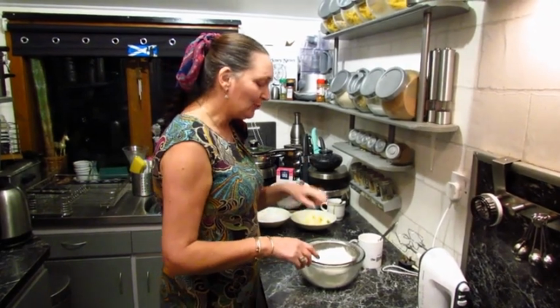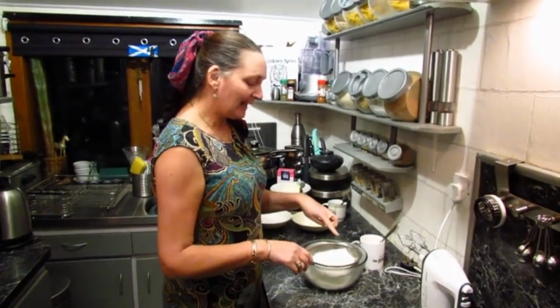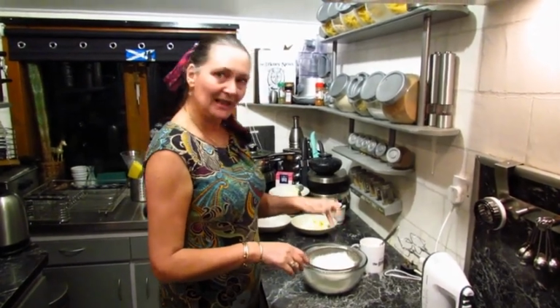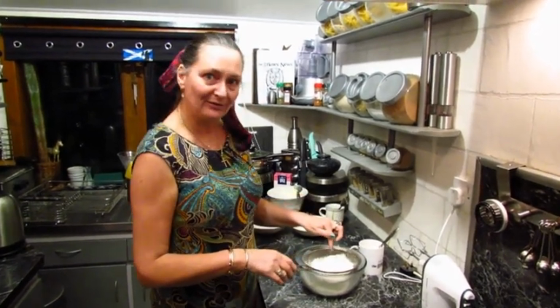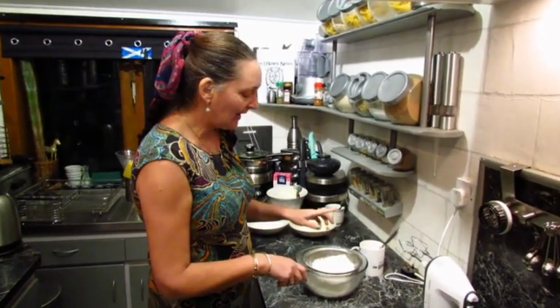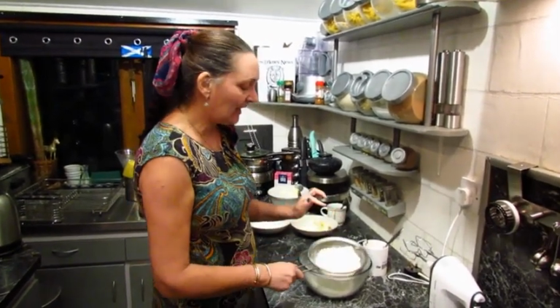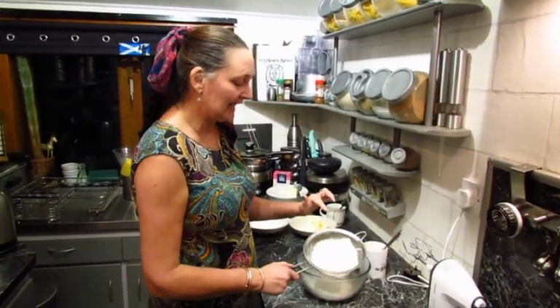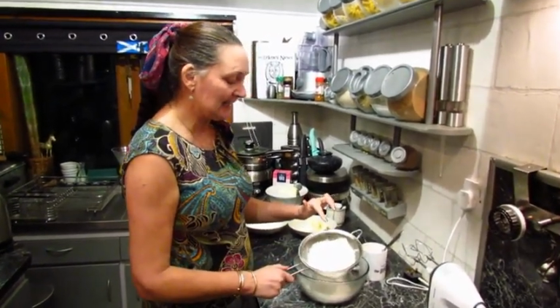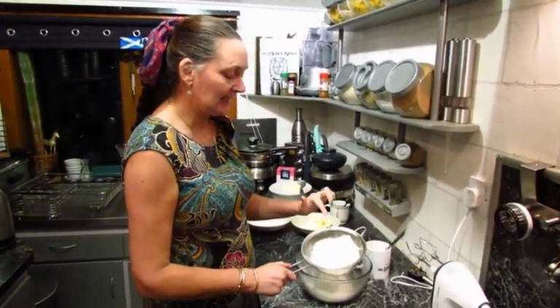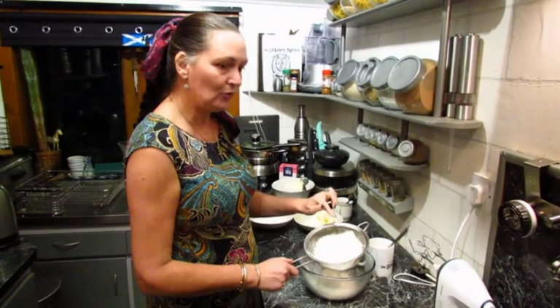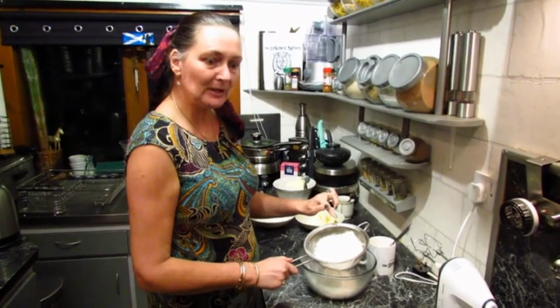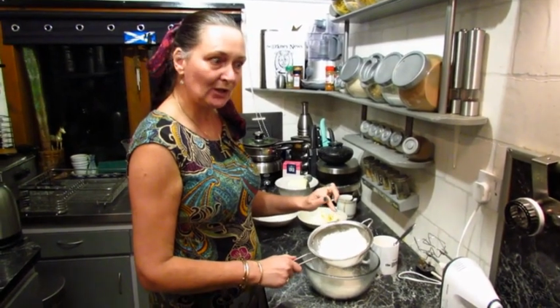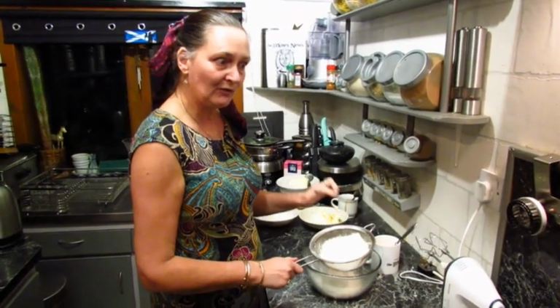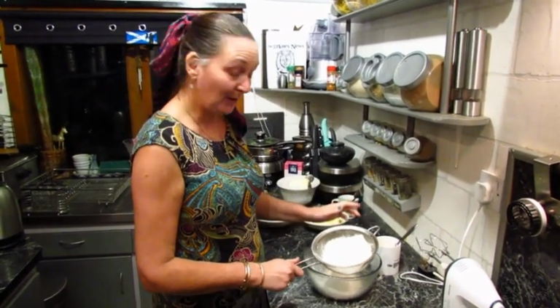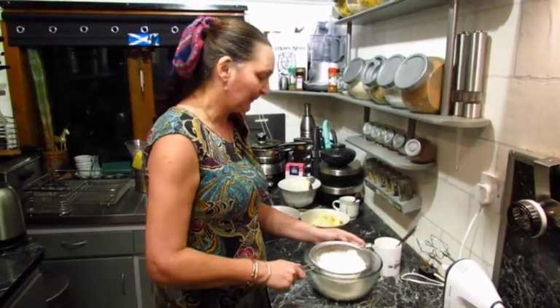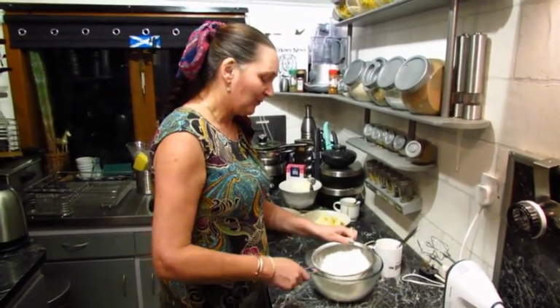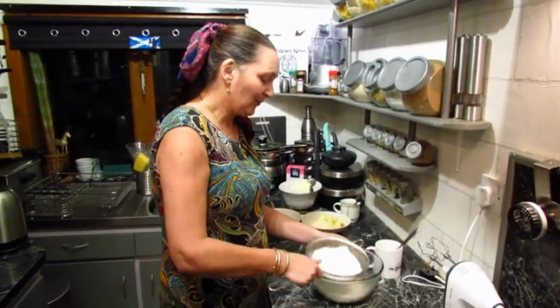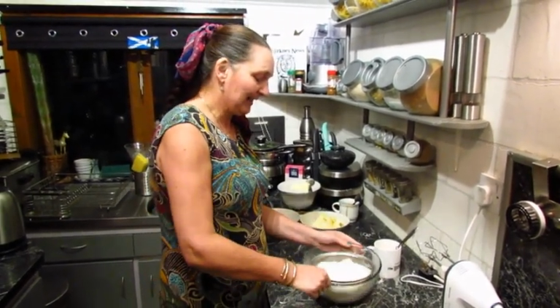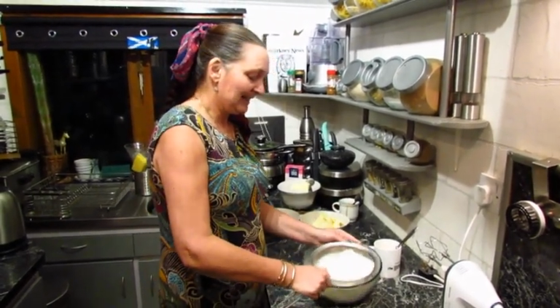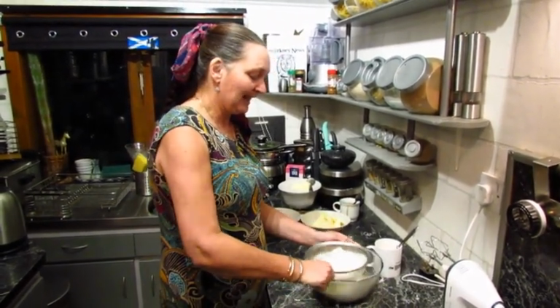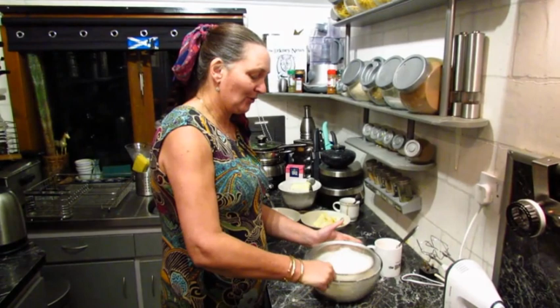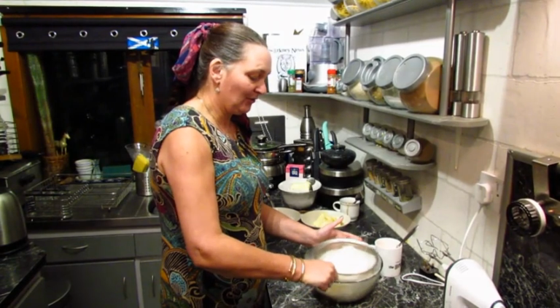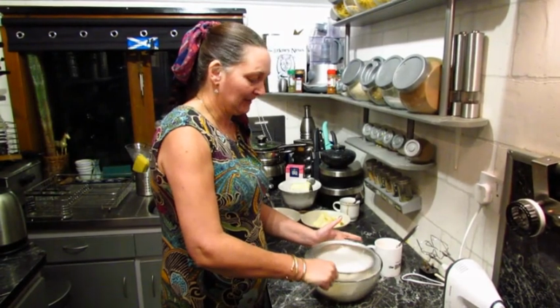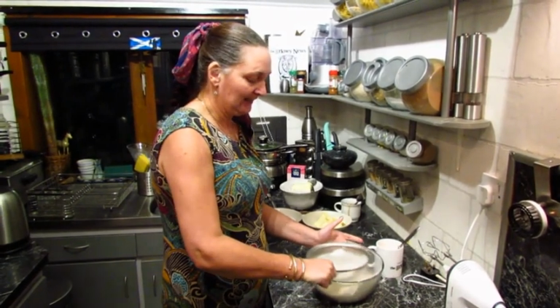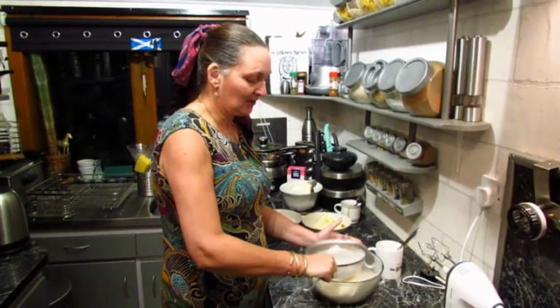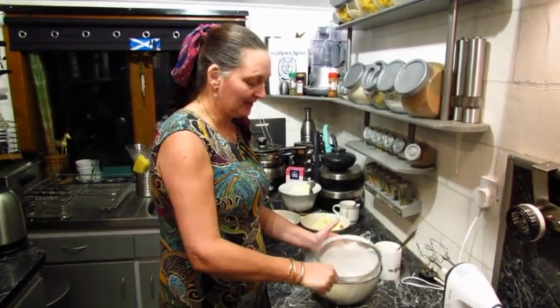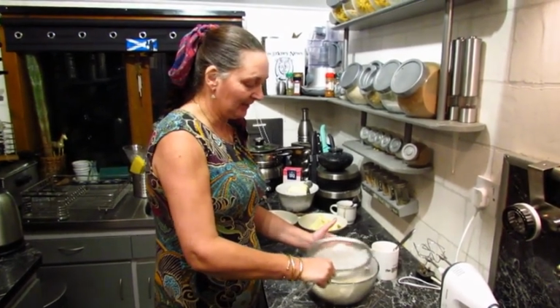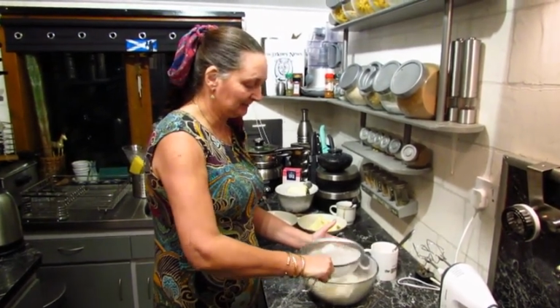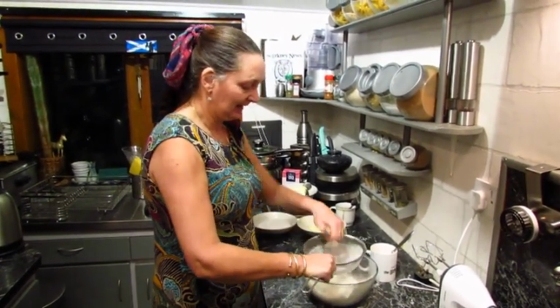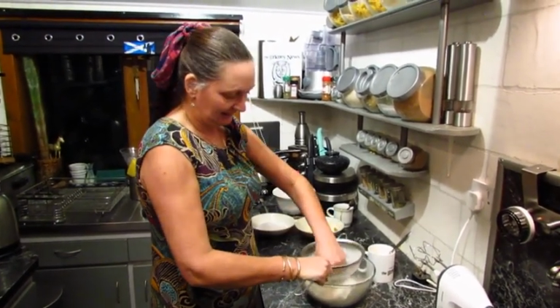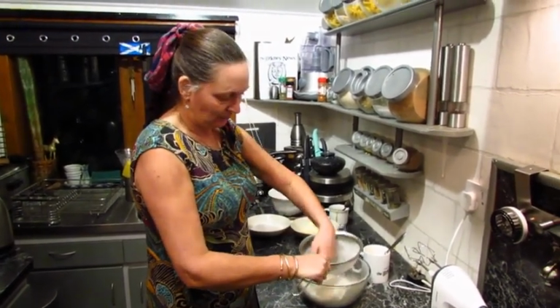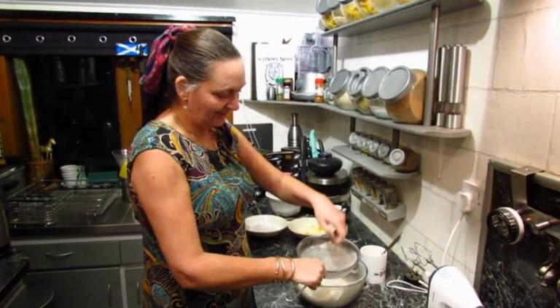It's 2.25 of self-raising flour, and to that I've already added two teaspoons of baking powder. So we're just wanting to sift that in, make sure that there's no lumps in your self-raising flour. Watch the knuckles.